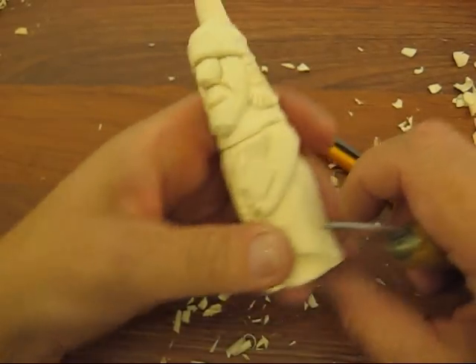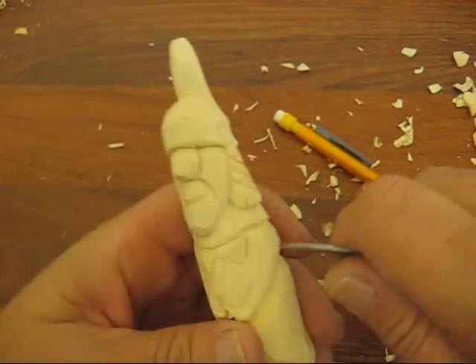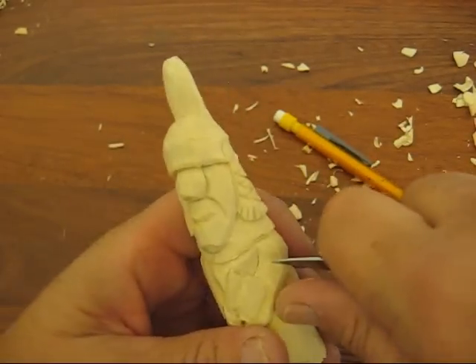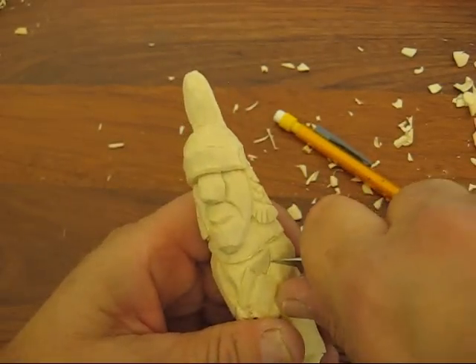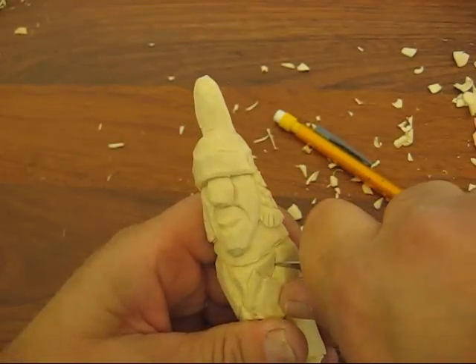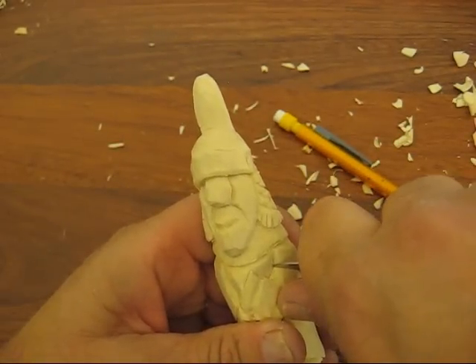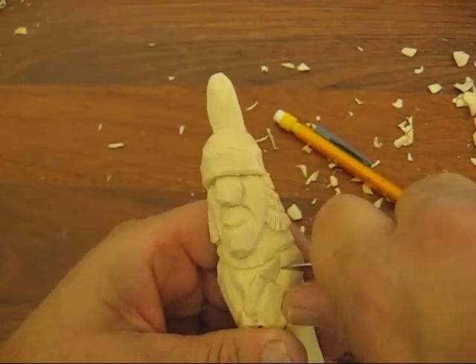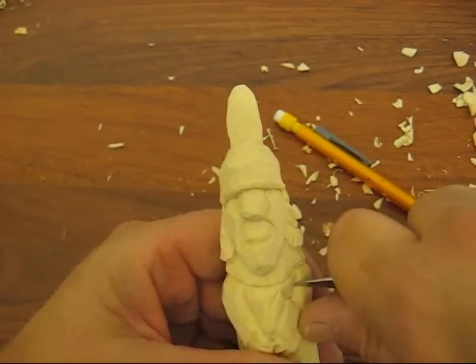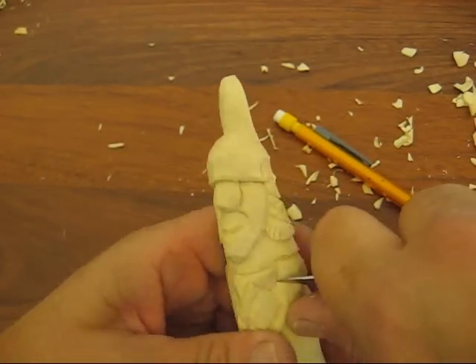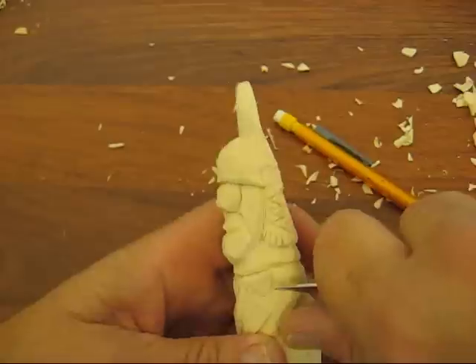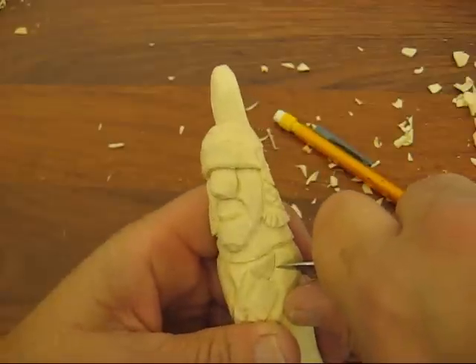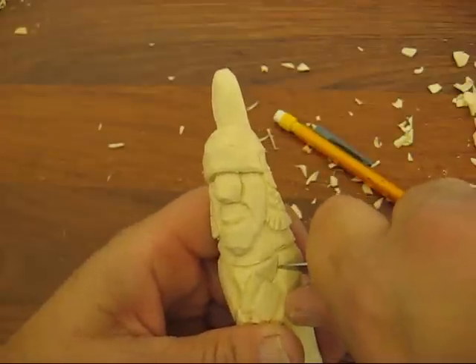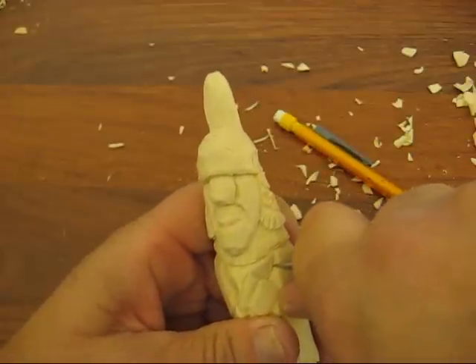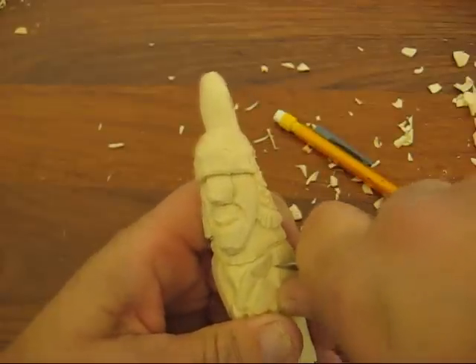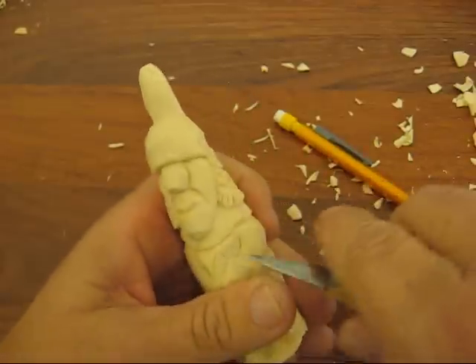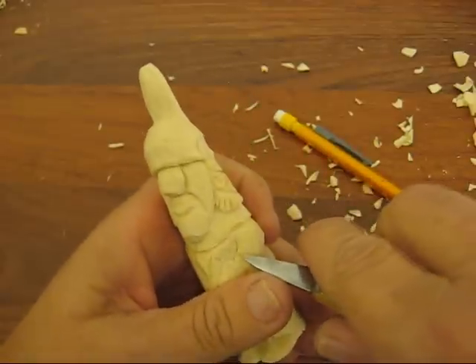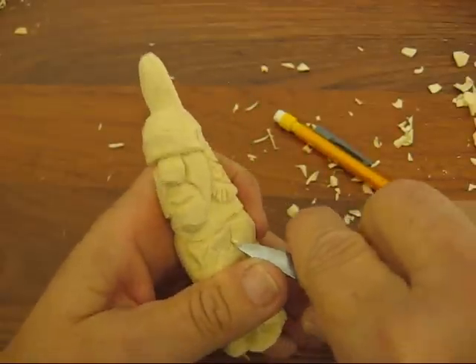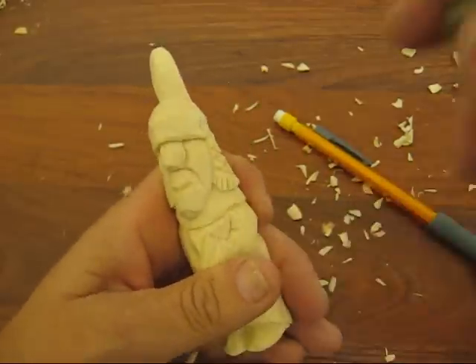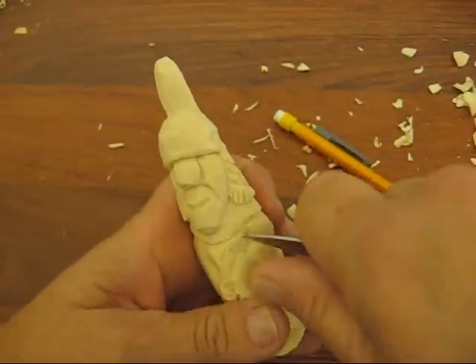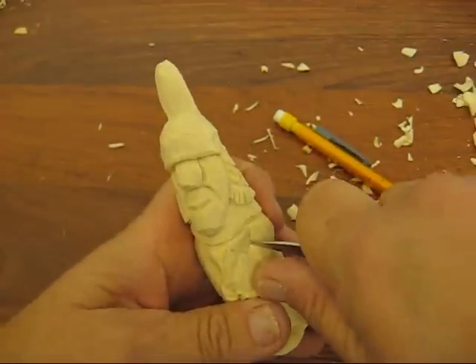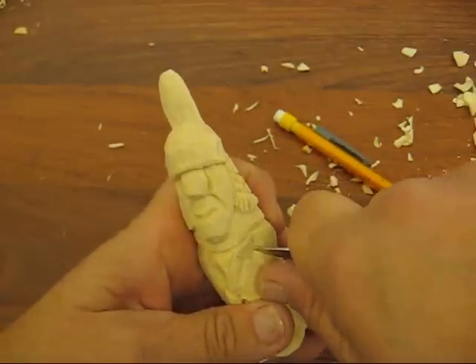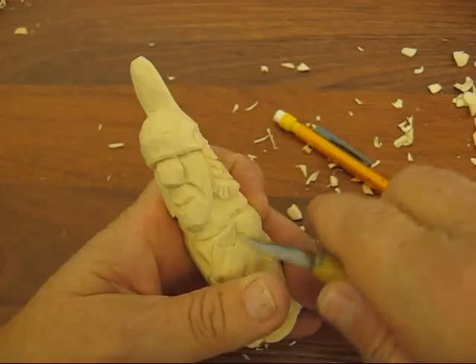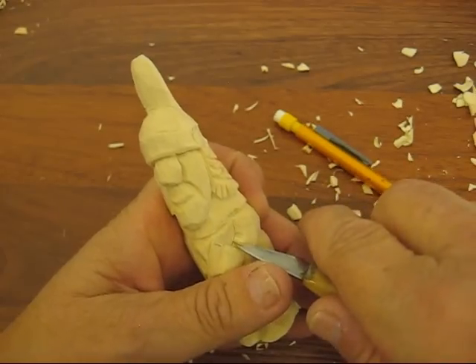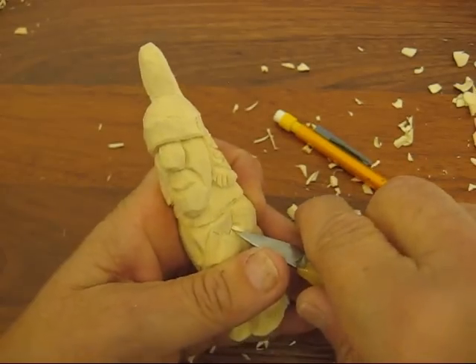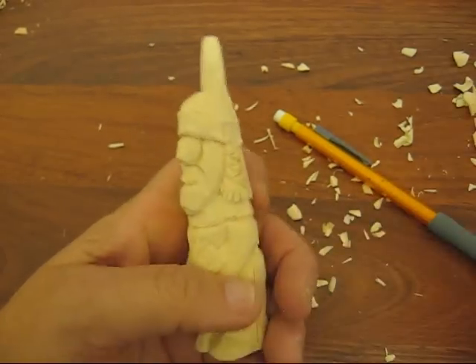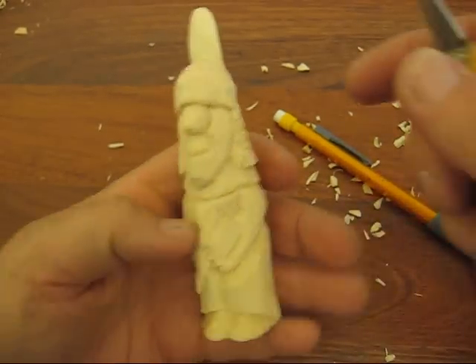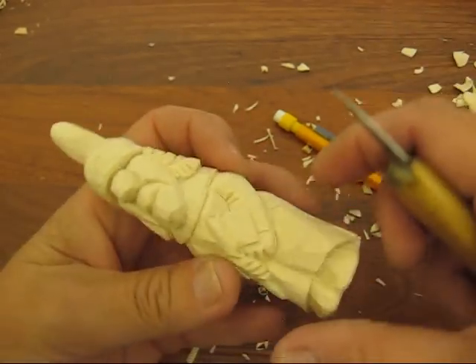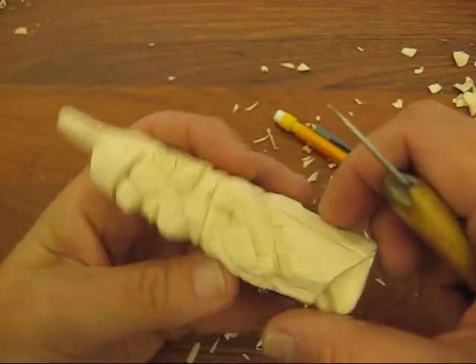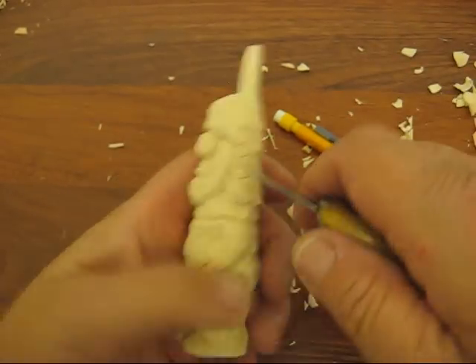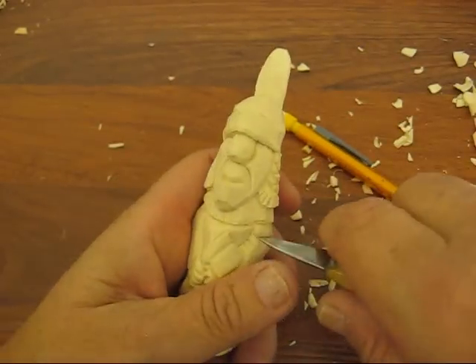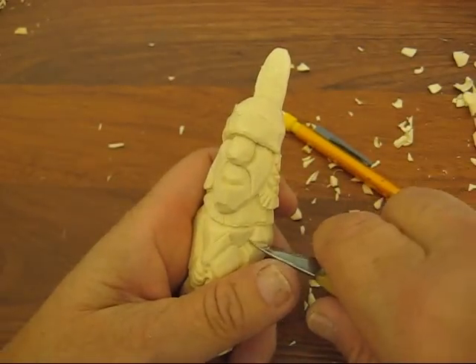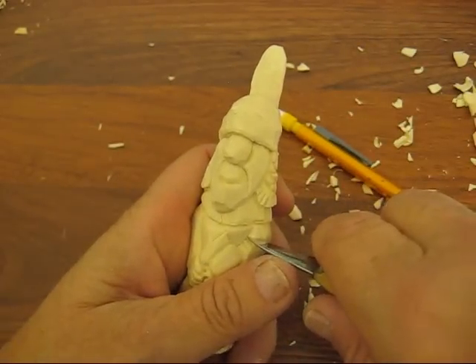And then the arms — we need a couple of folds in the arms. So we'll do two there and one up here maybe.